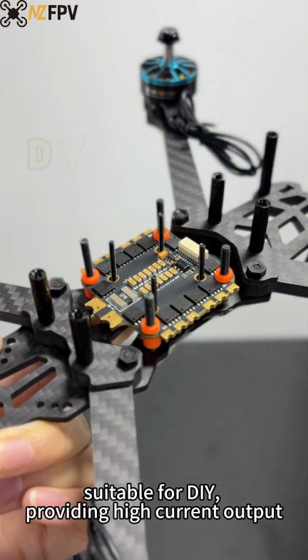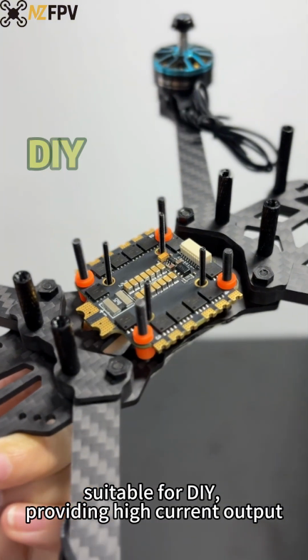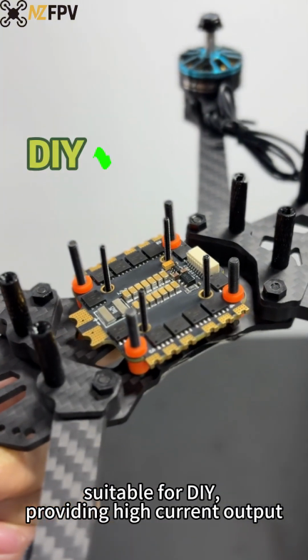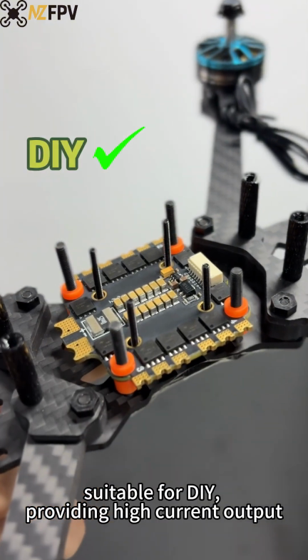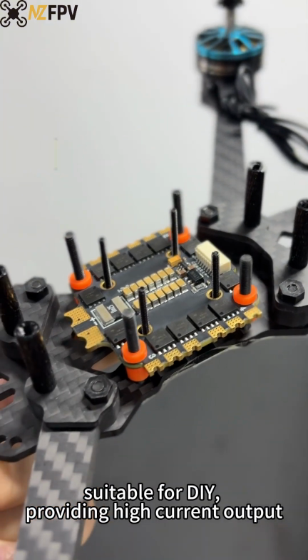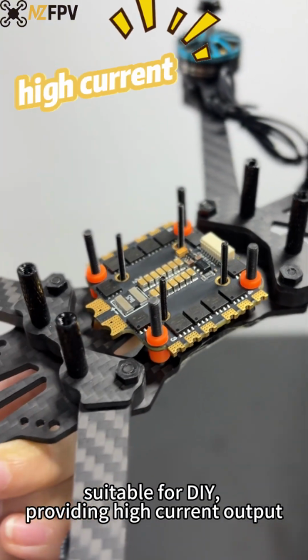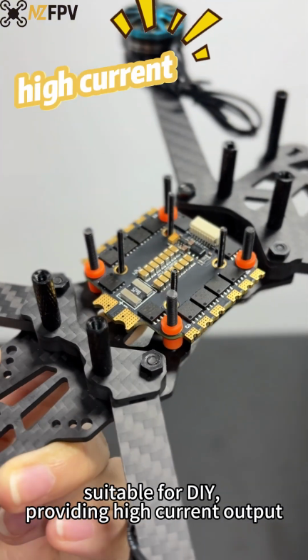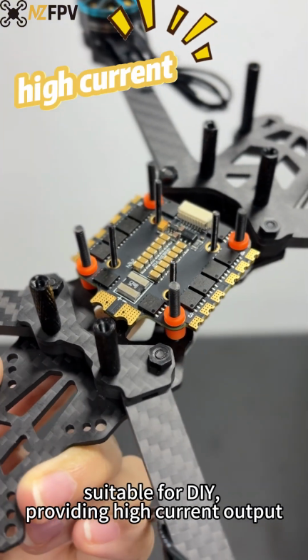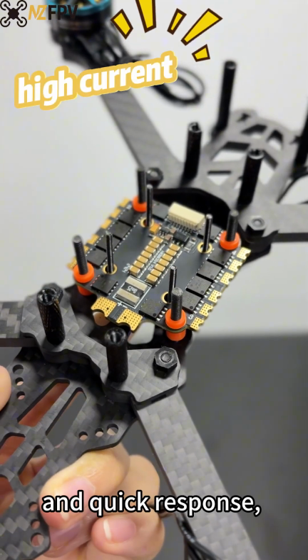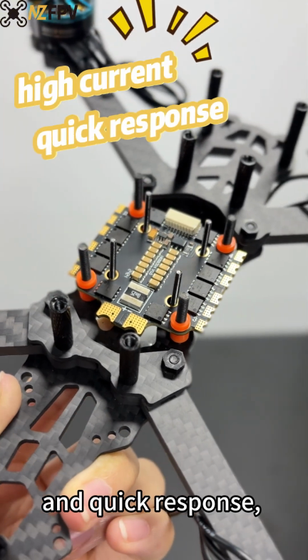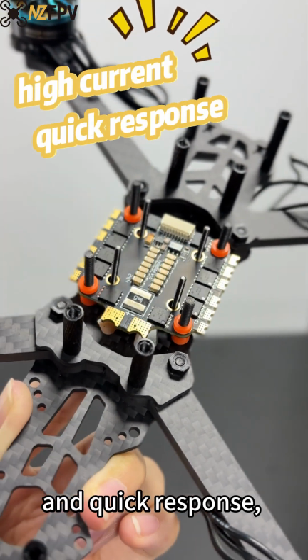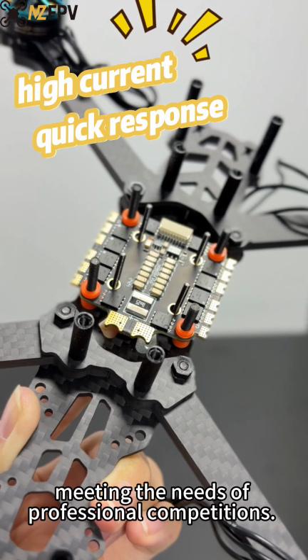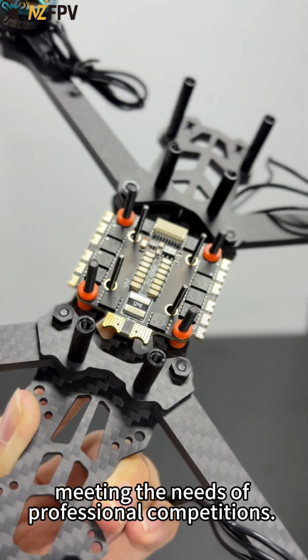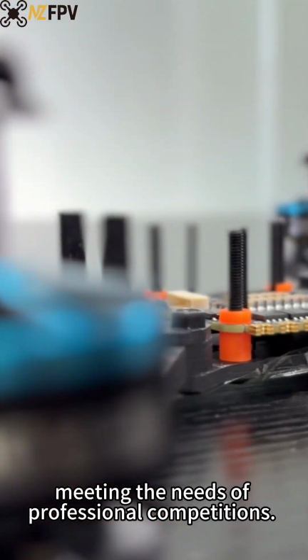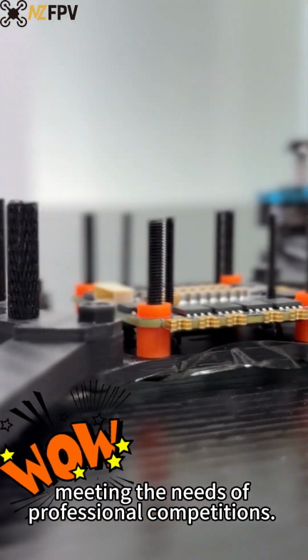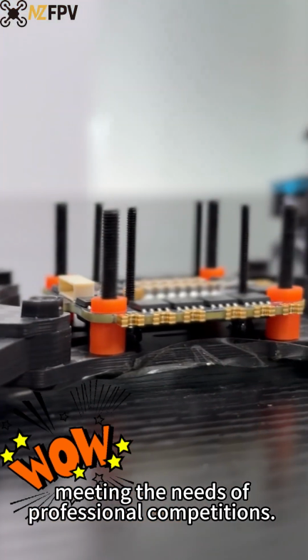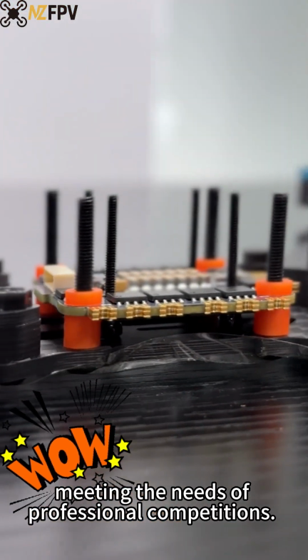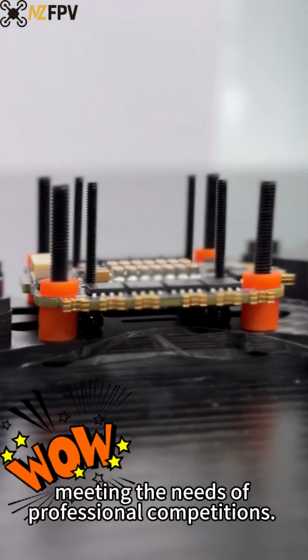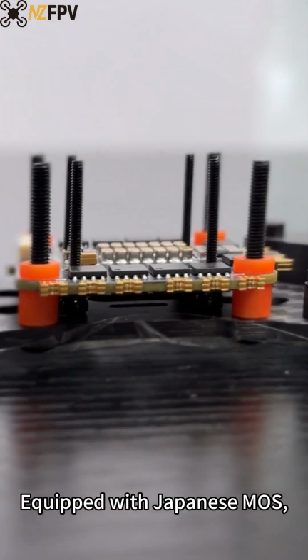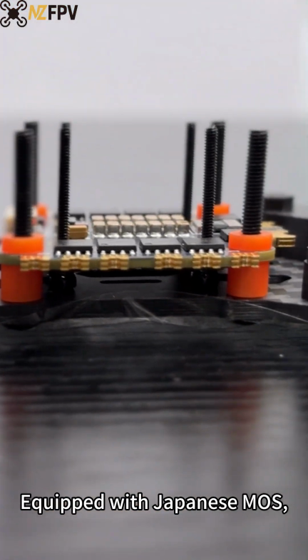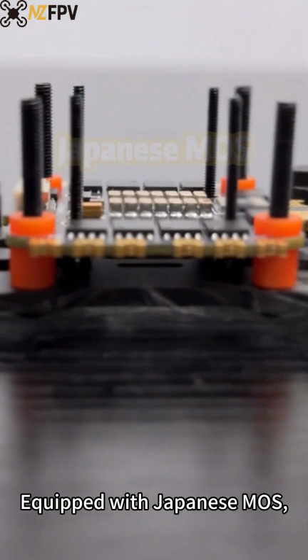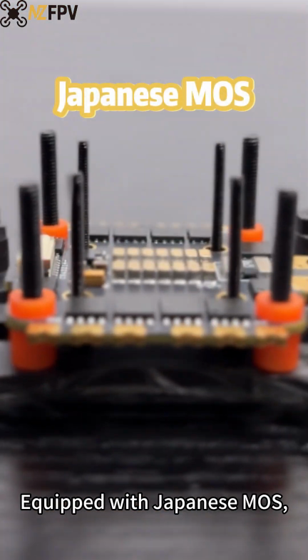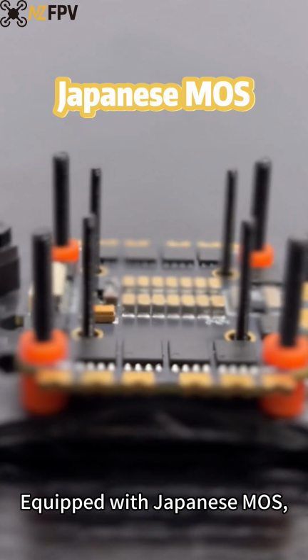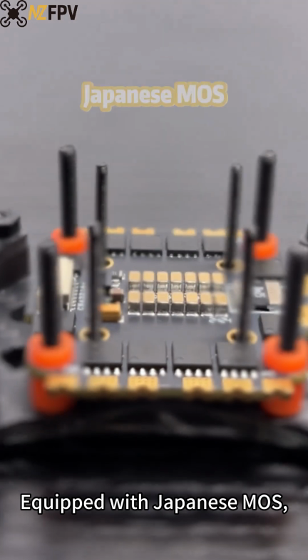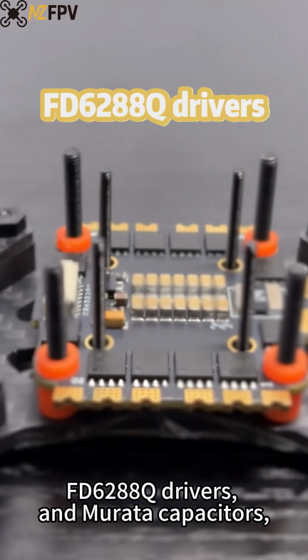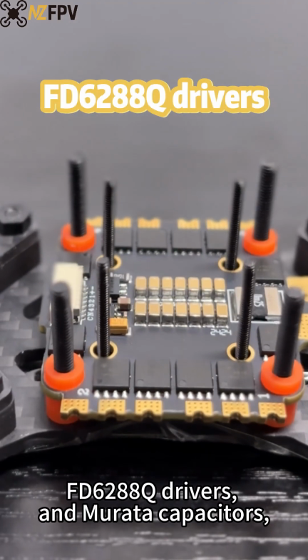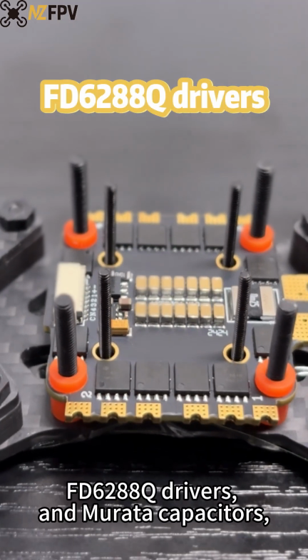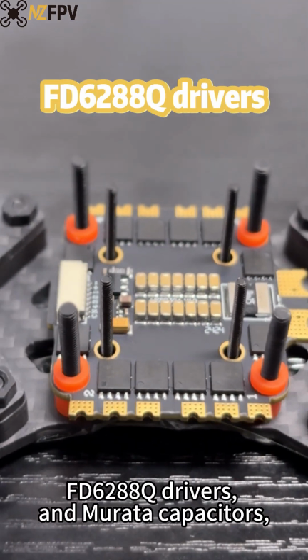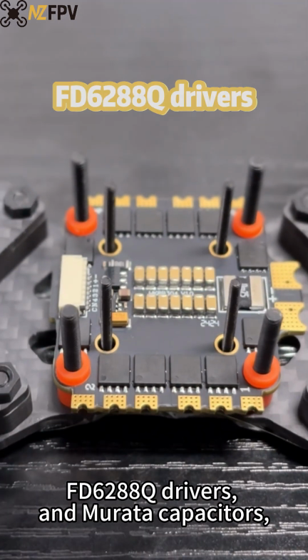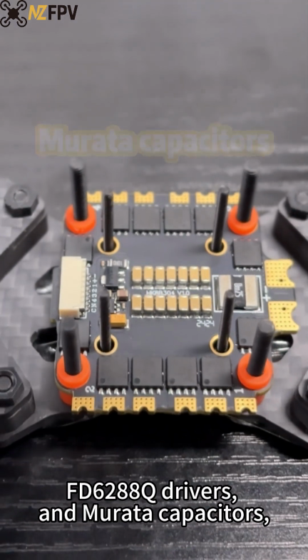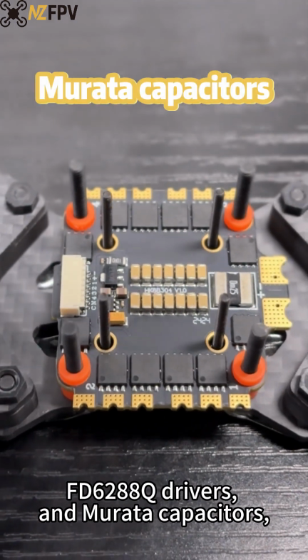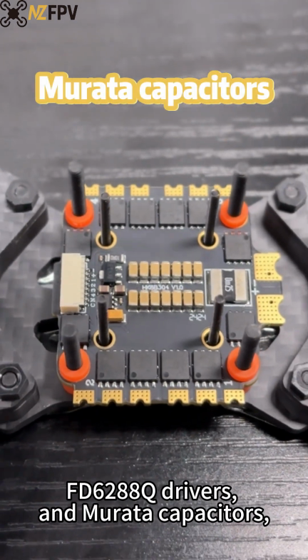Suitable for DIY, providing high current output and quick response, meeting the needs of professional competitions, equipped with Japanese MOS, FD-Lure BABA, Q-Drivers, and Murata capacitors.